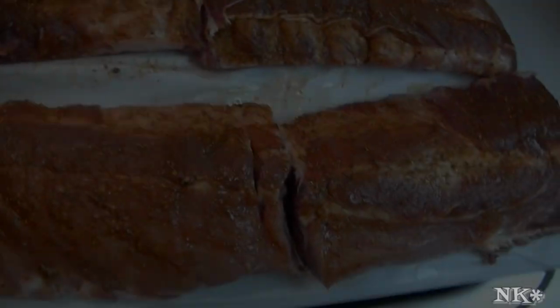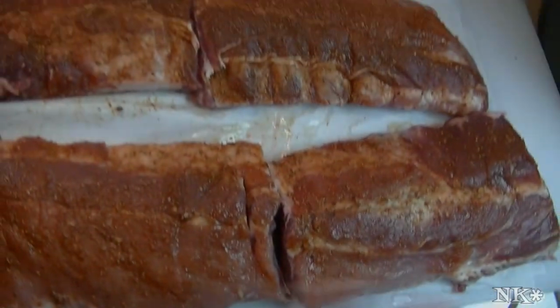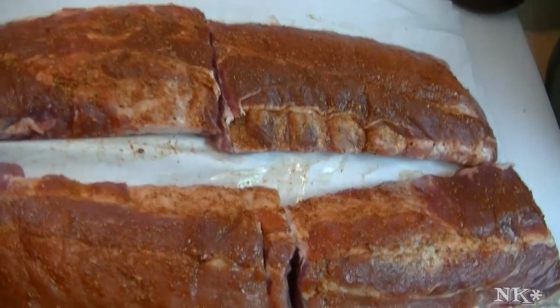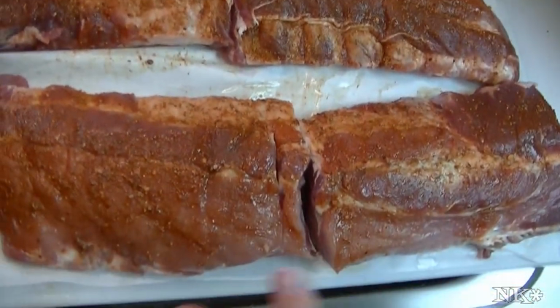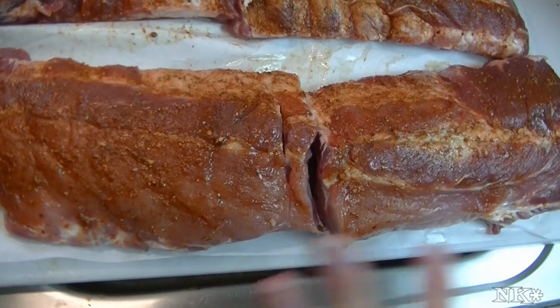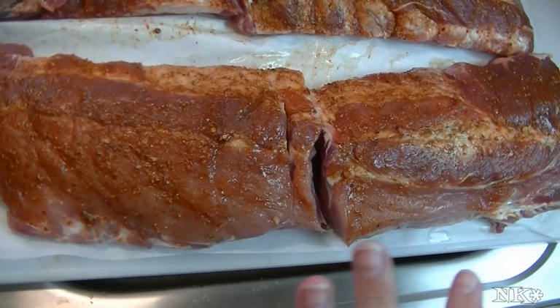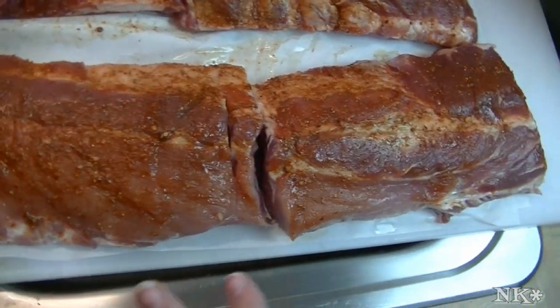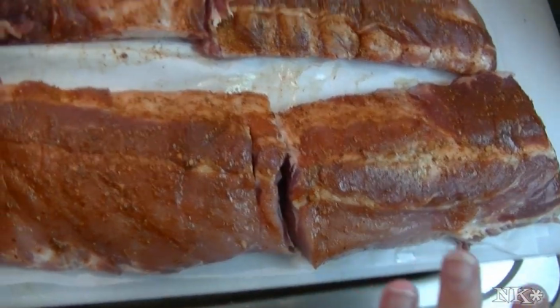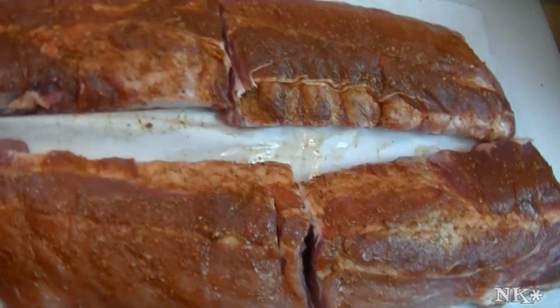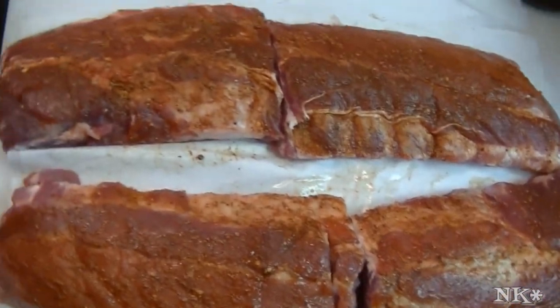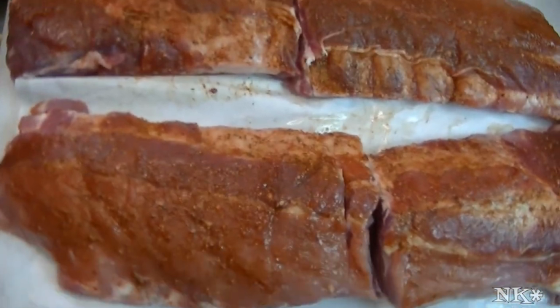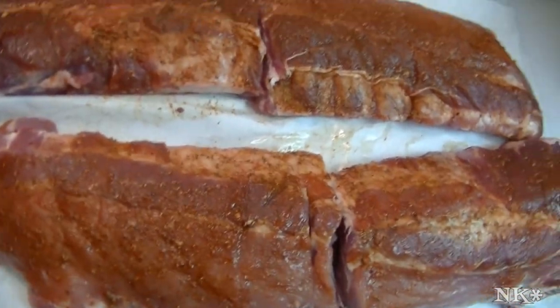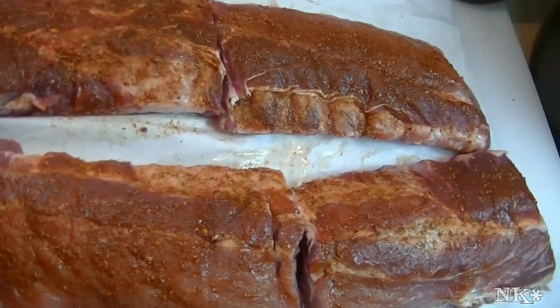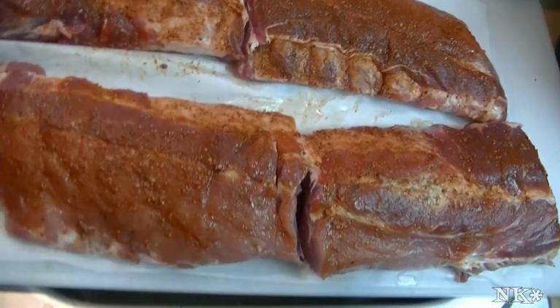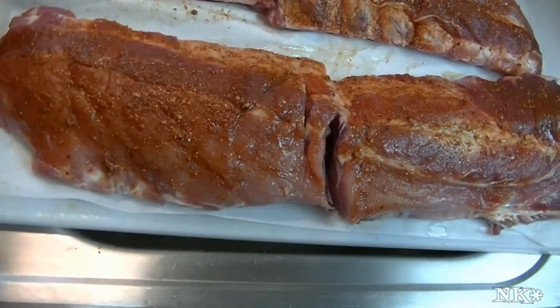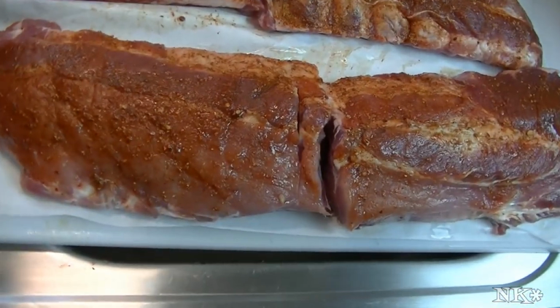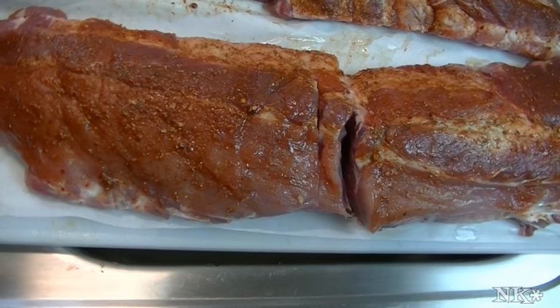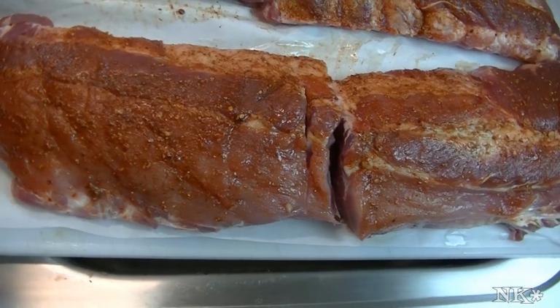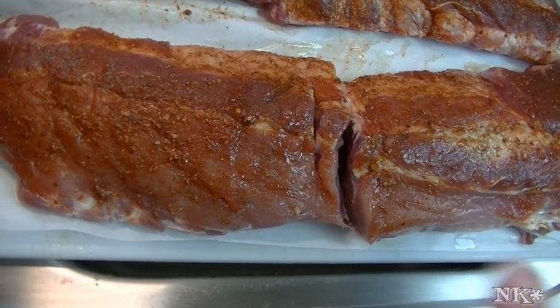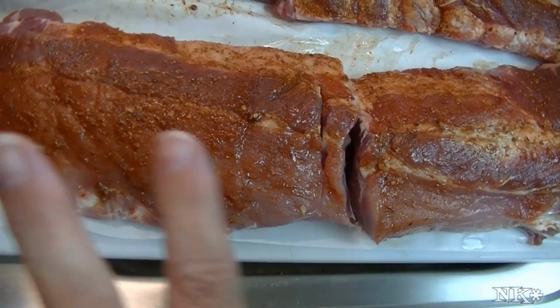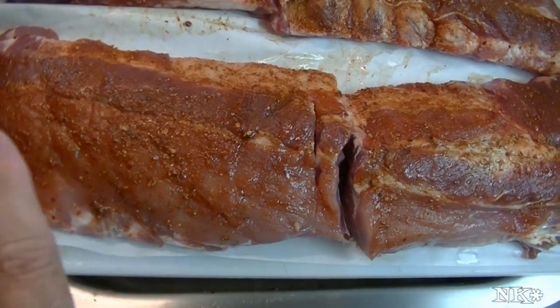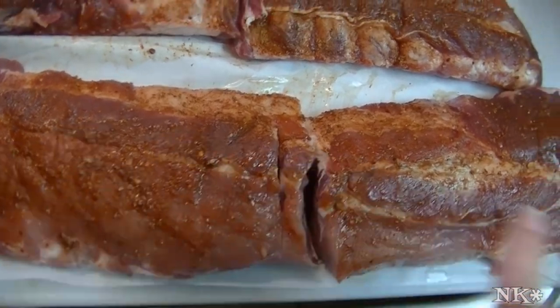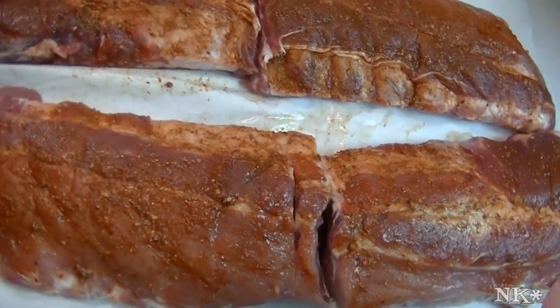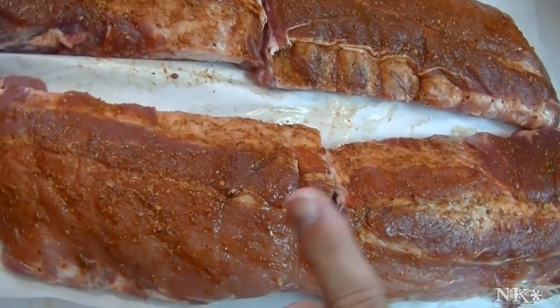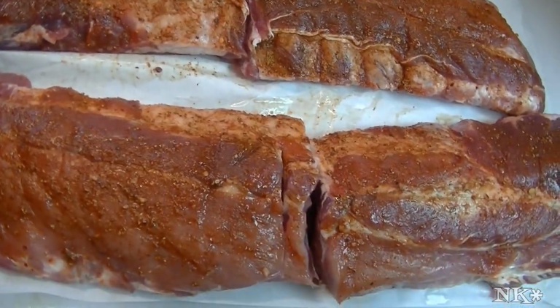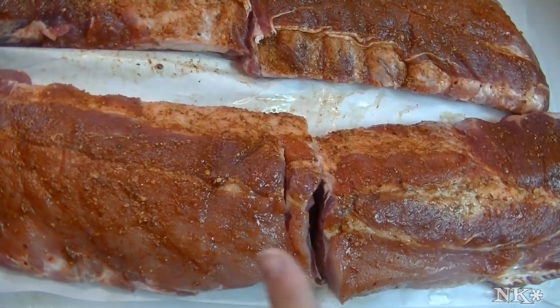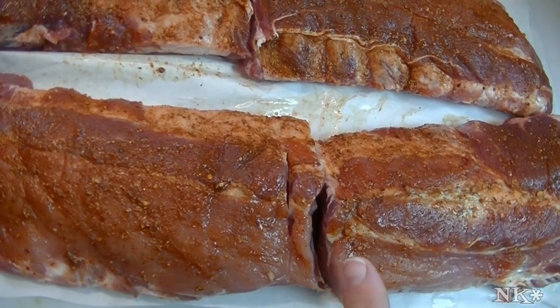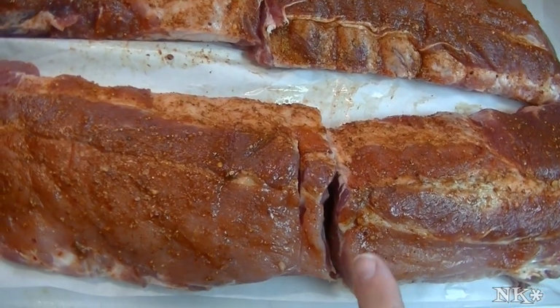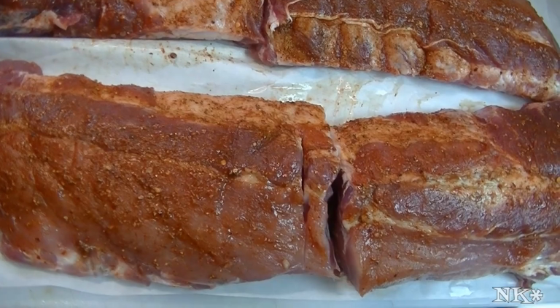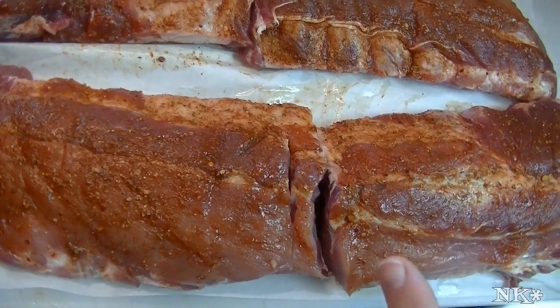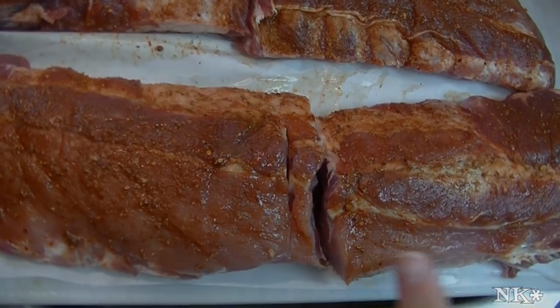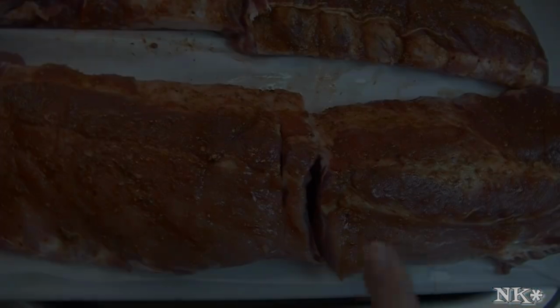What I have here is two completely thawed slabs of baby backs — they are pork ribs. They were about three and a half pounds each, so I have about seven pounds of ribs. This is going to feed my family dinner.